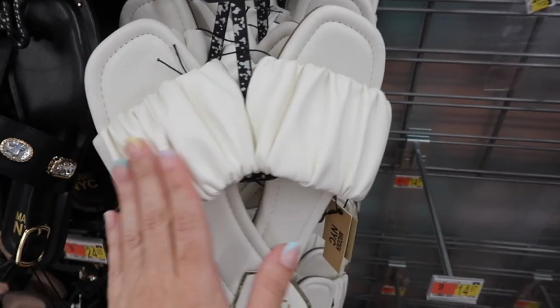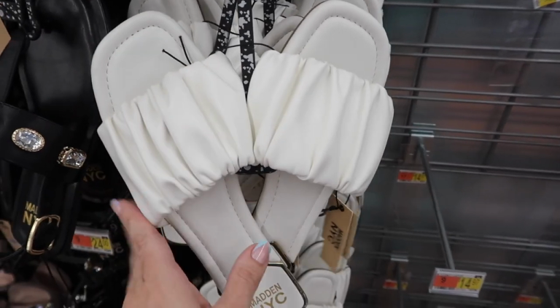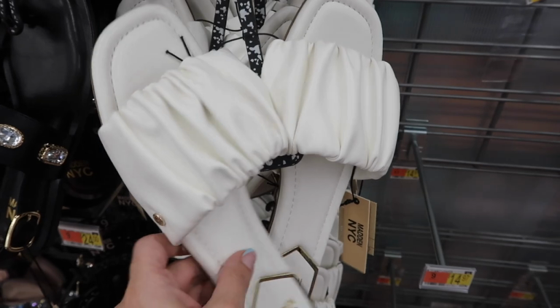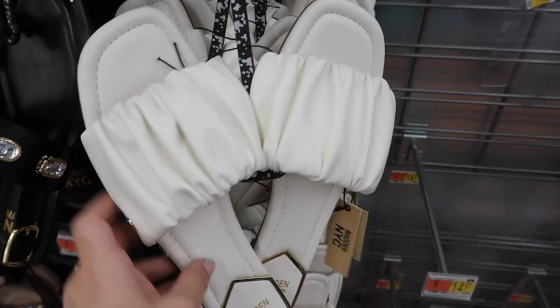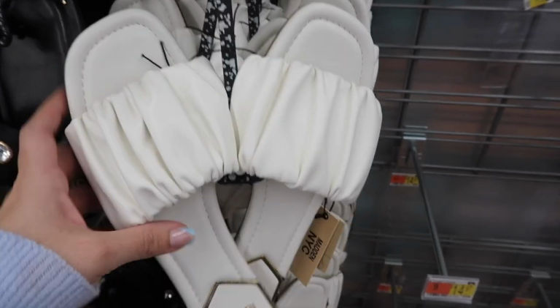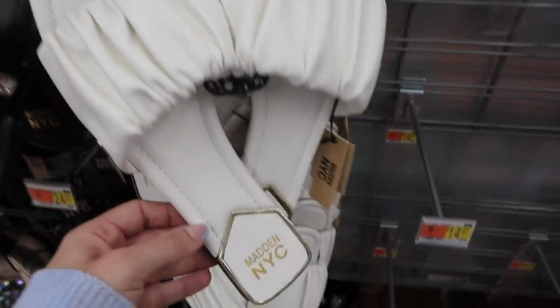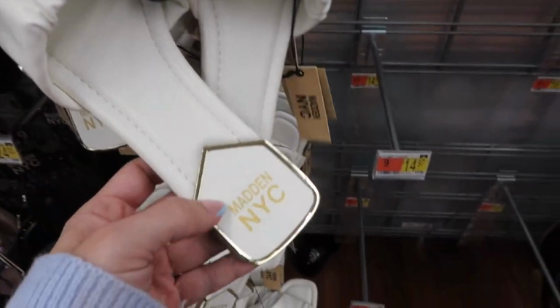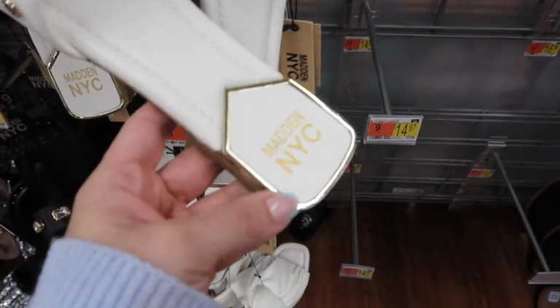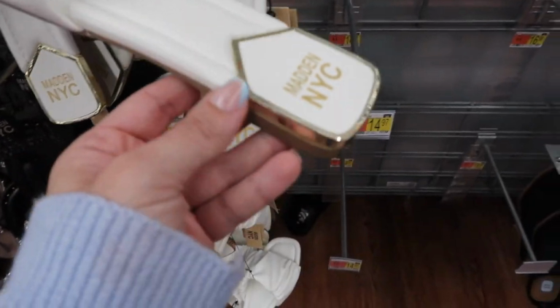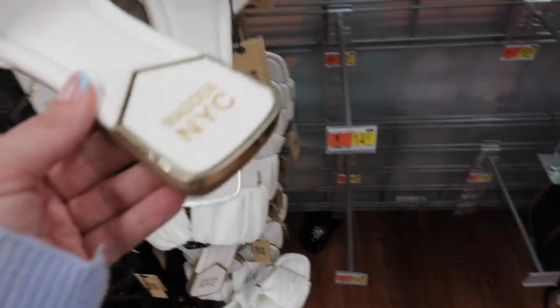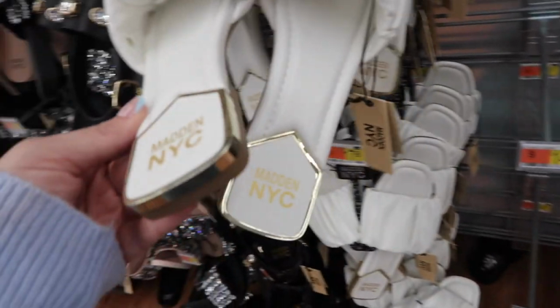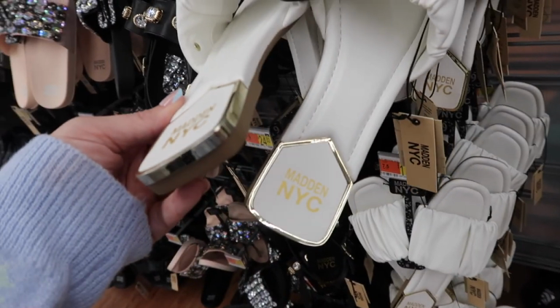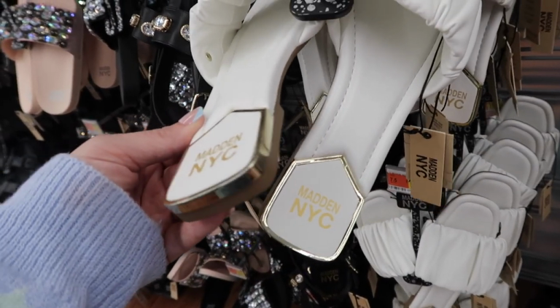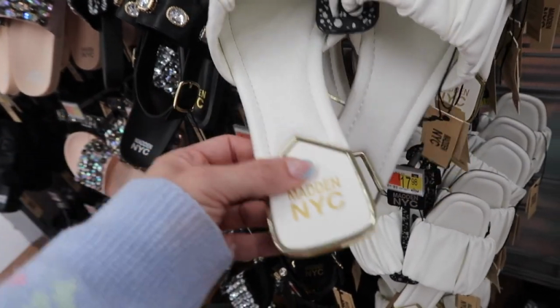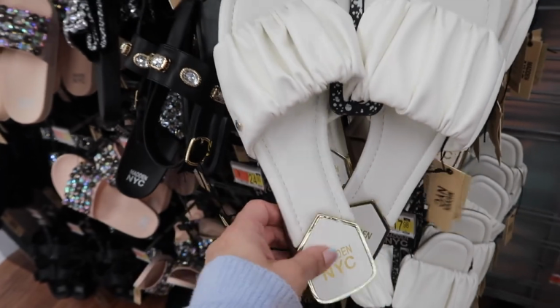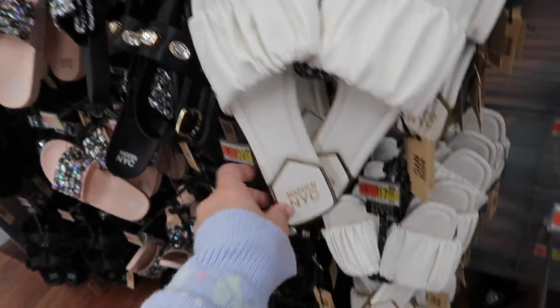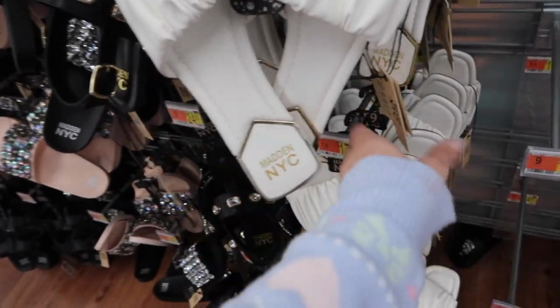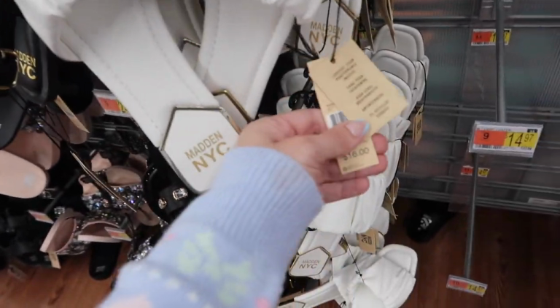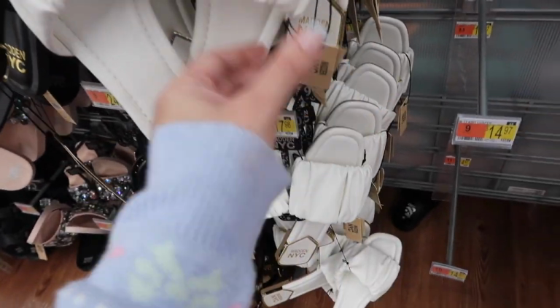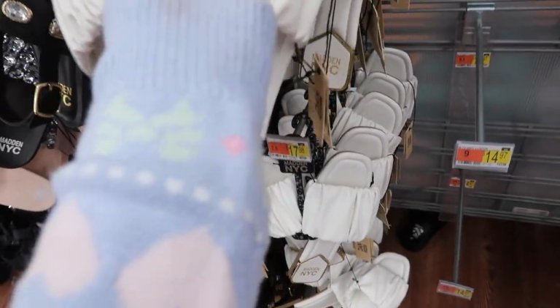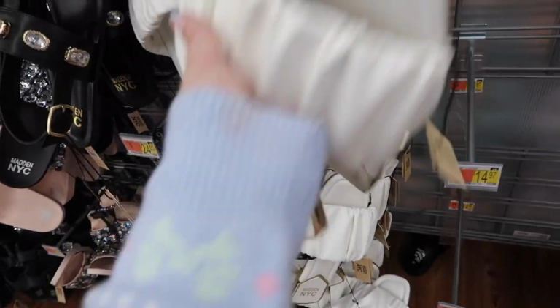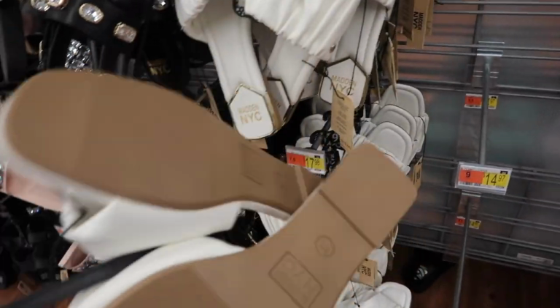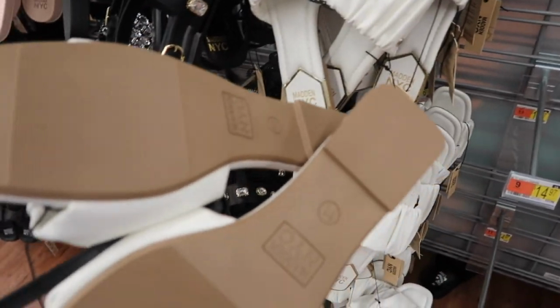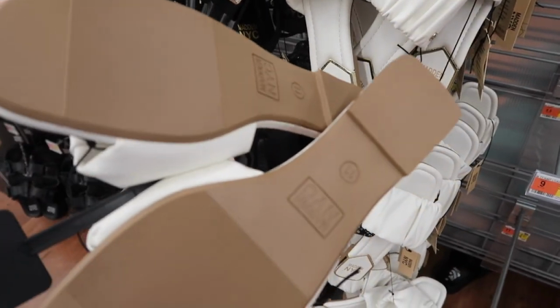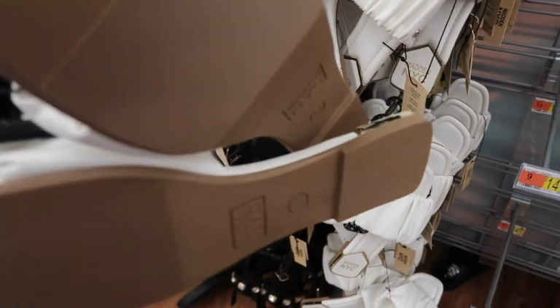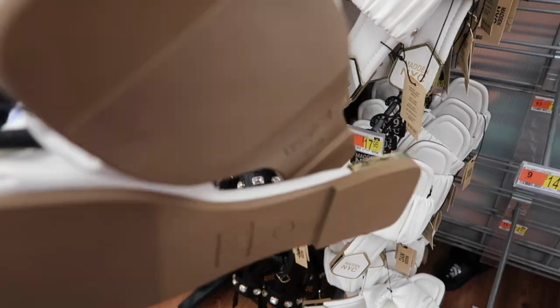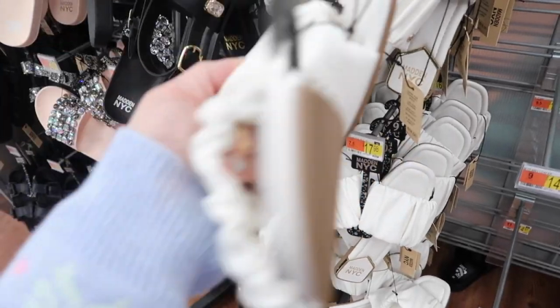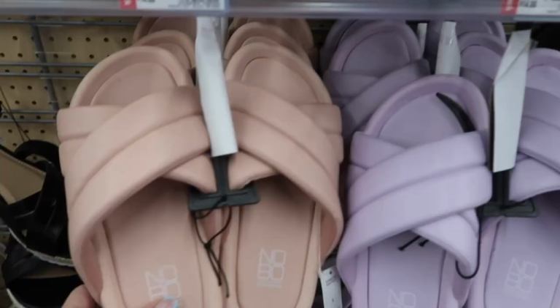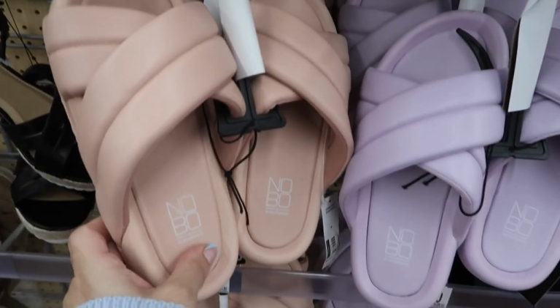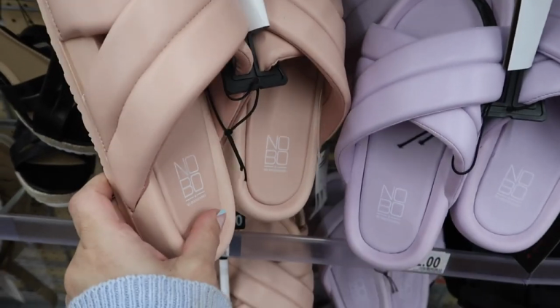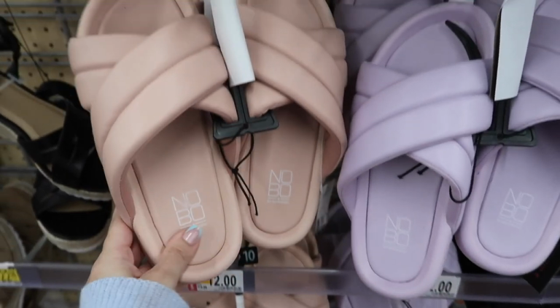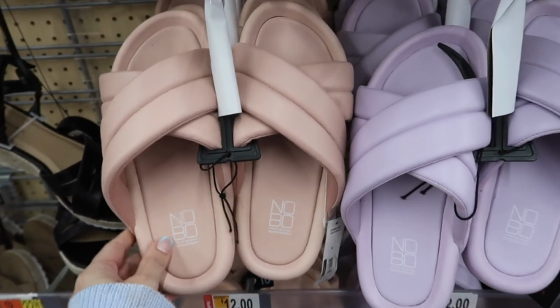New sandals from Madden NYC — this is a slide with ruched detailing, a square toe, and a little gold trim with a small heel in the back. These are $16.